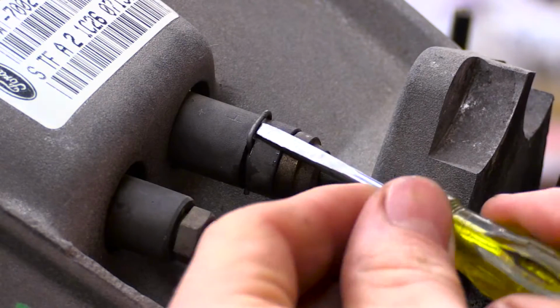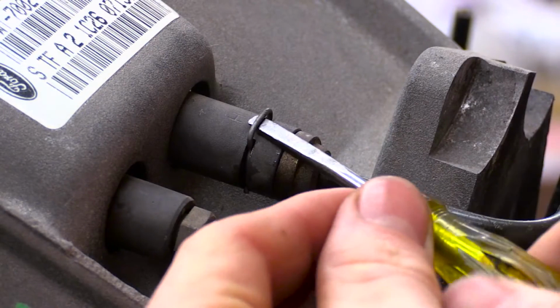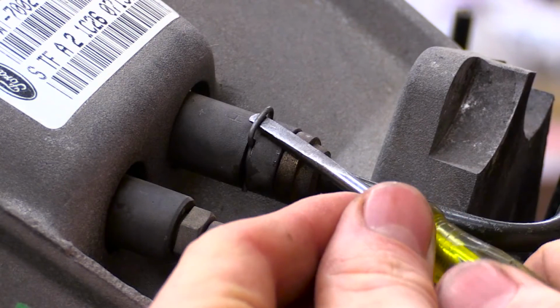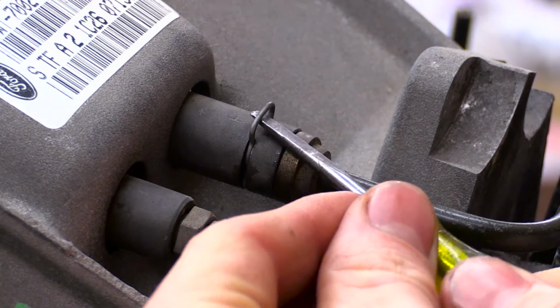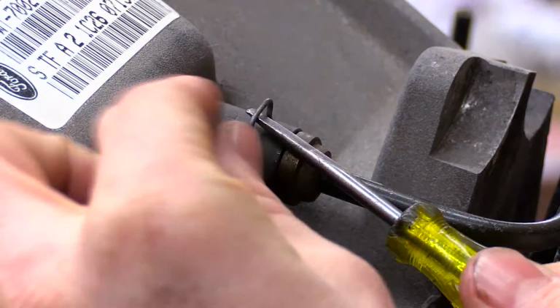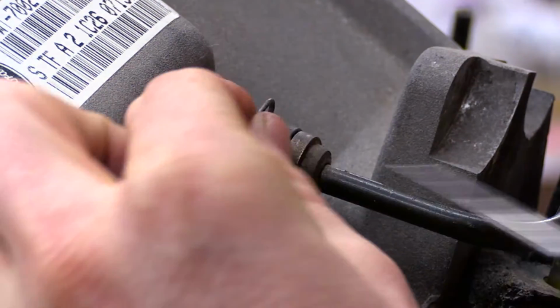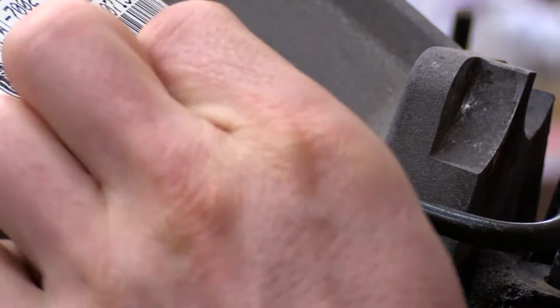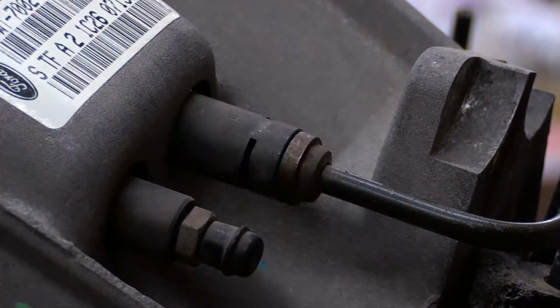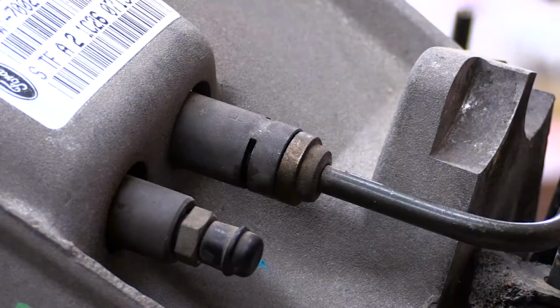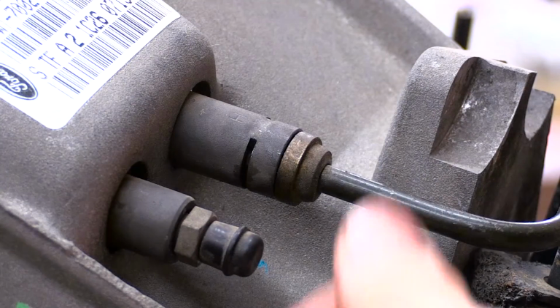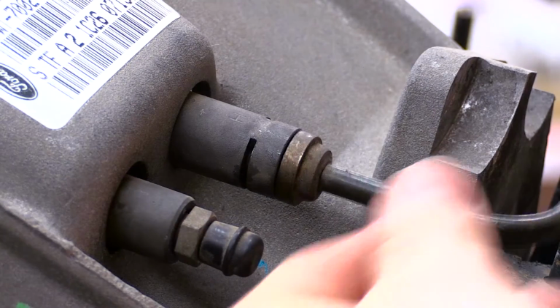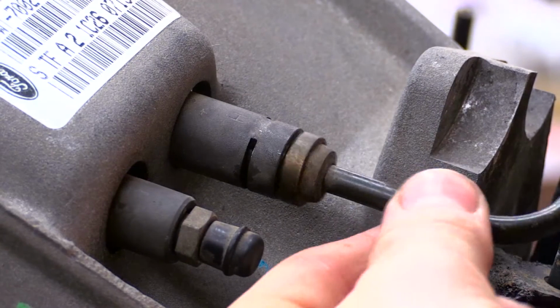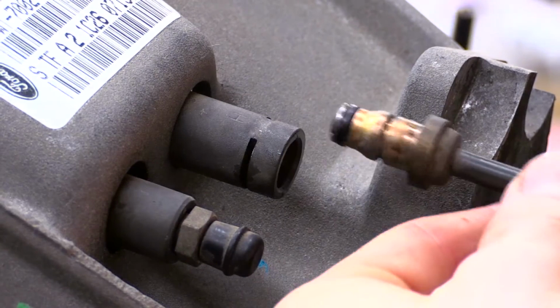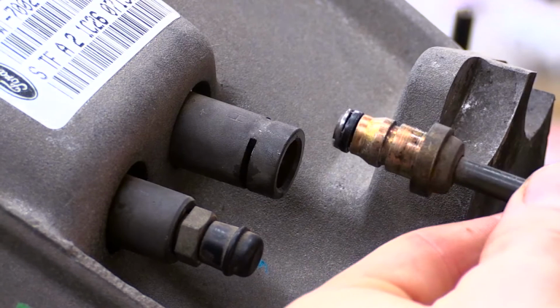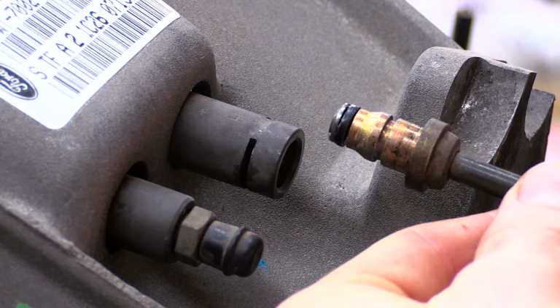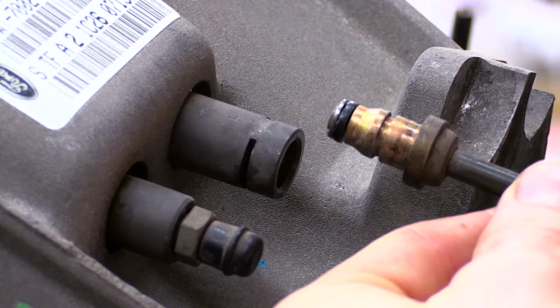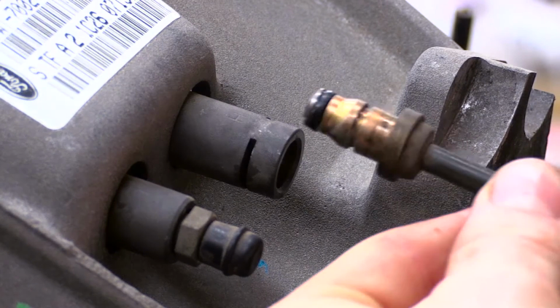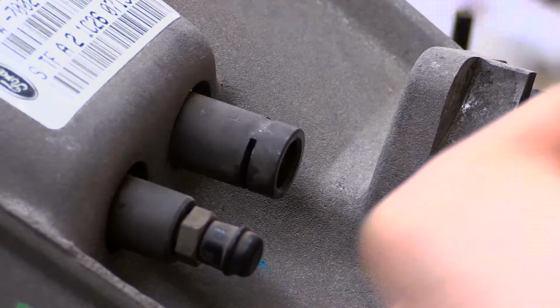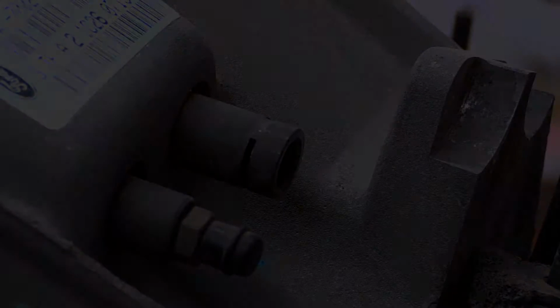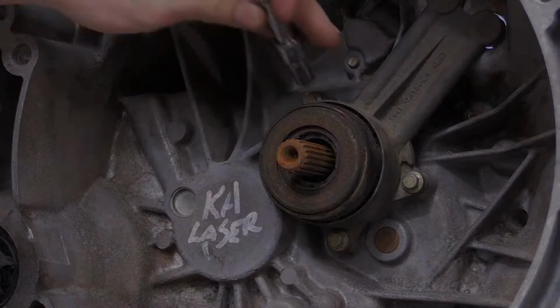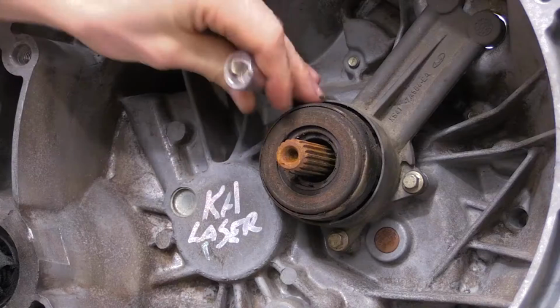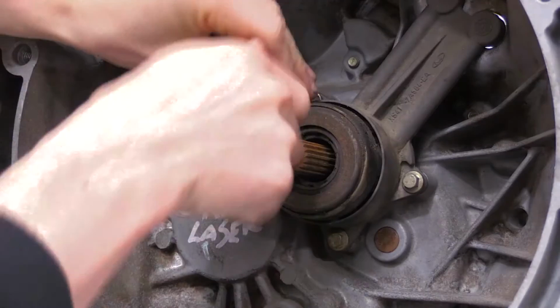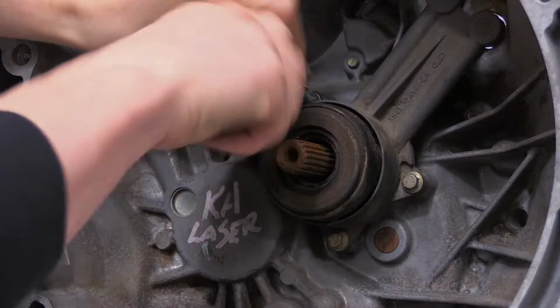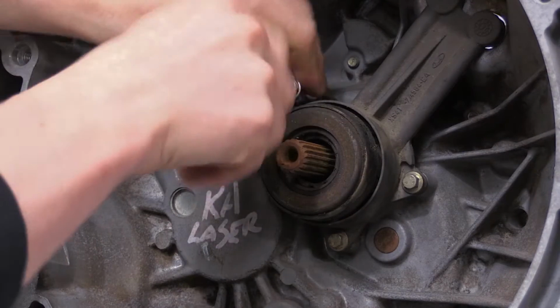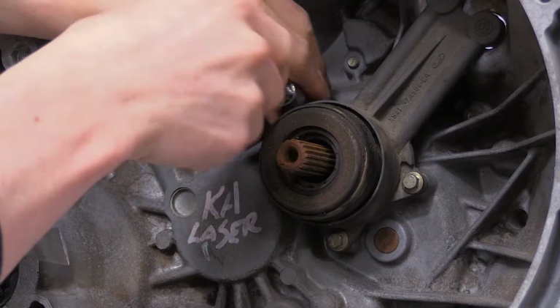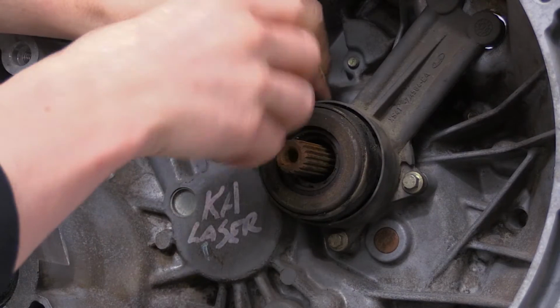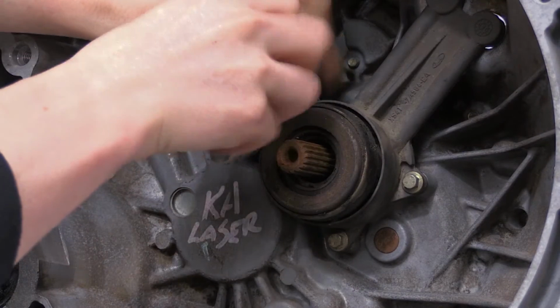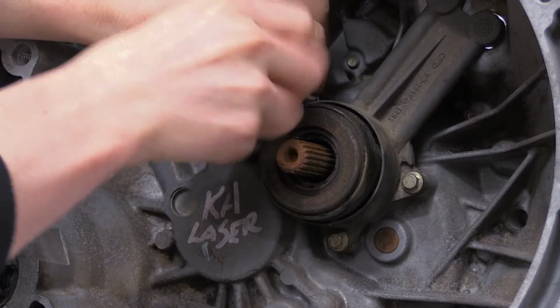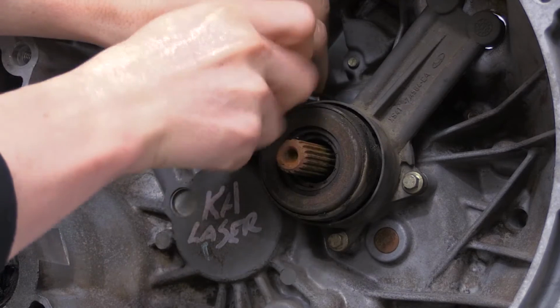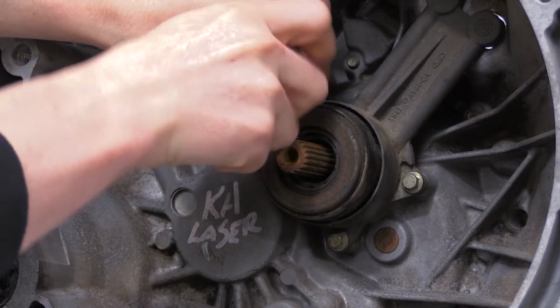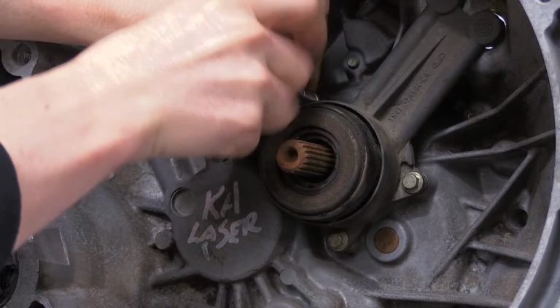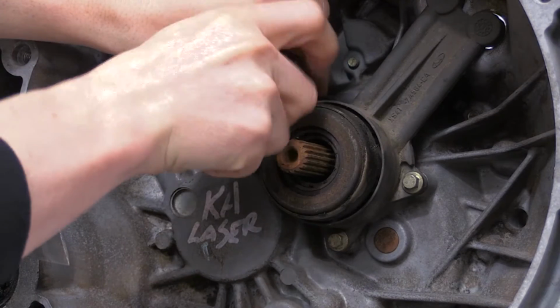Use a small flat blade screwdriver to remove the clip and push fitting from the old slave. Undo the three mounting bolts and remove the slave from the transmission.